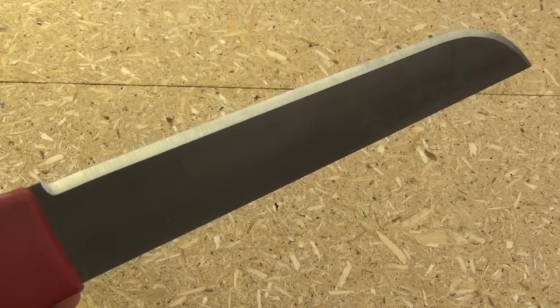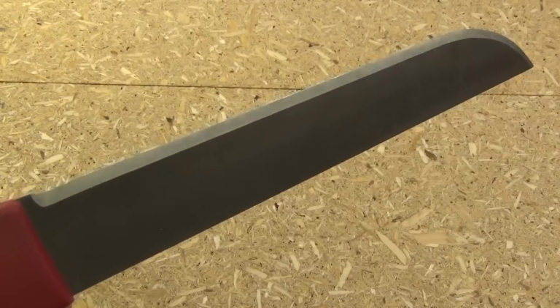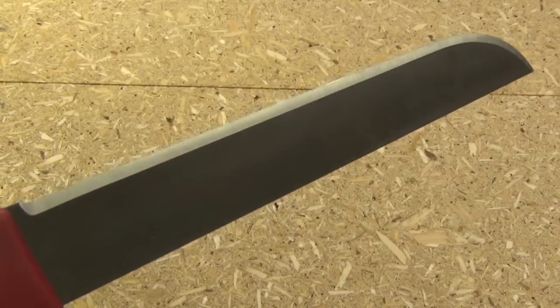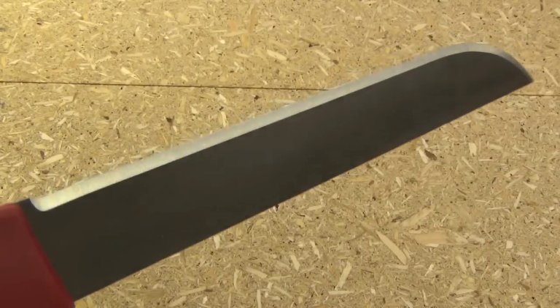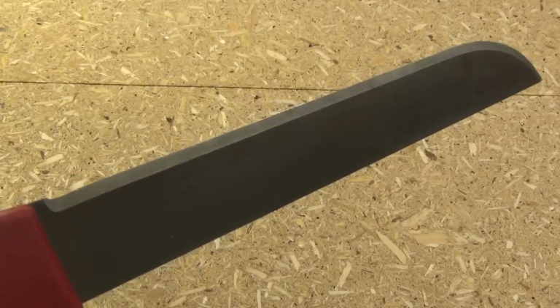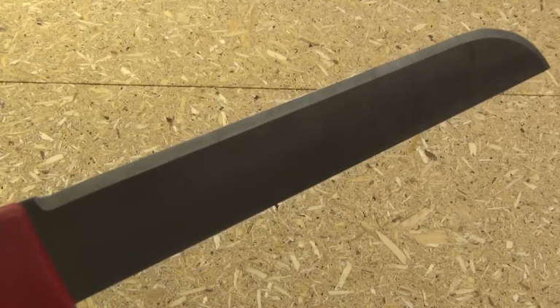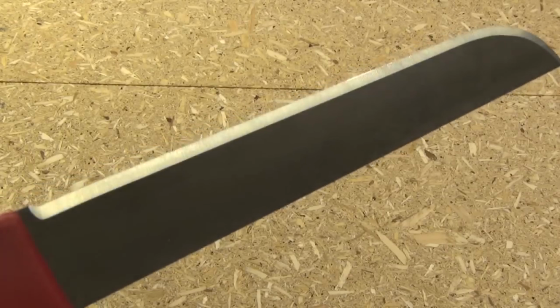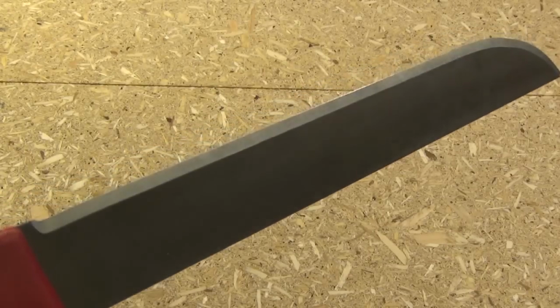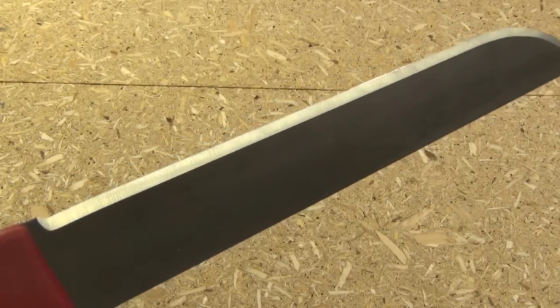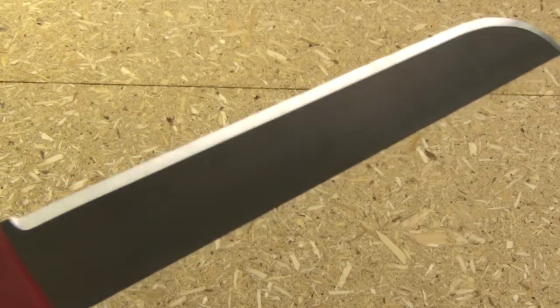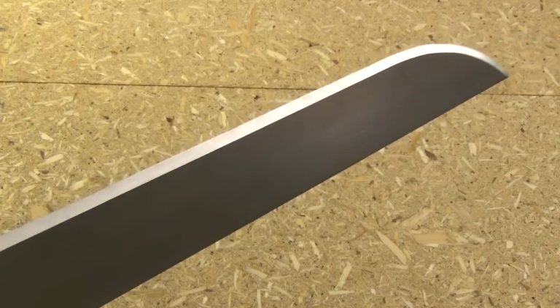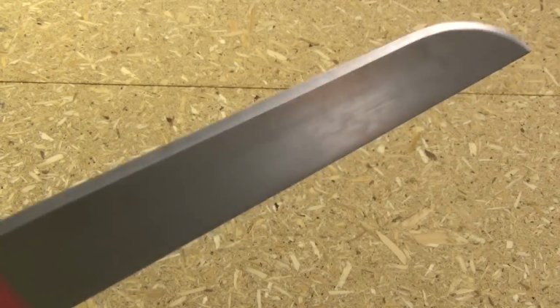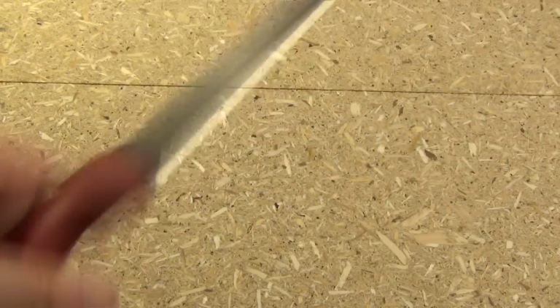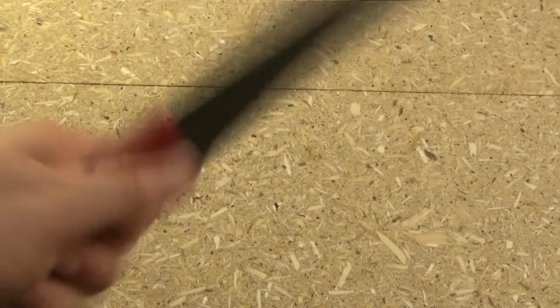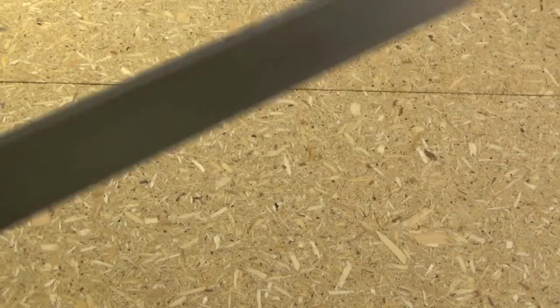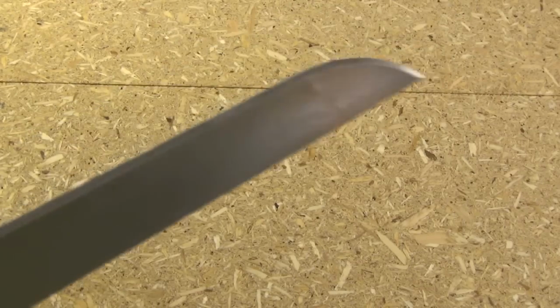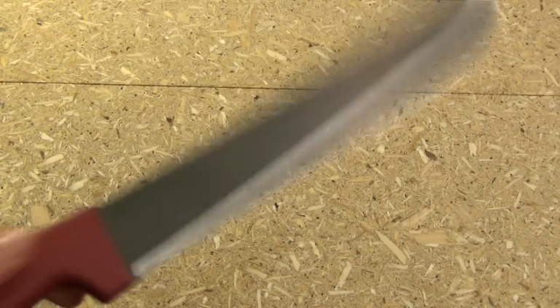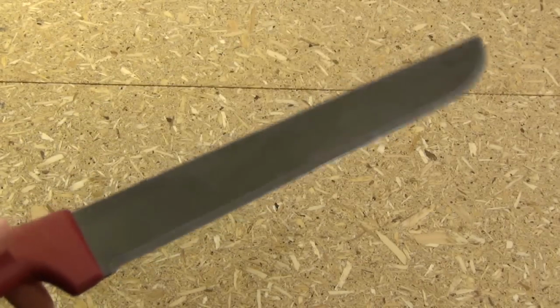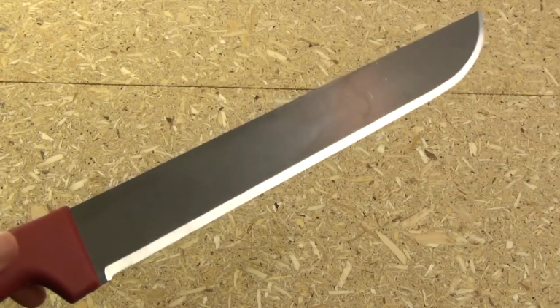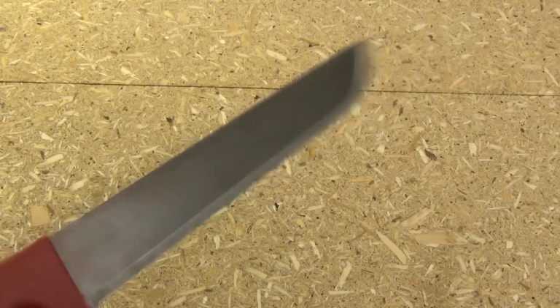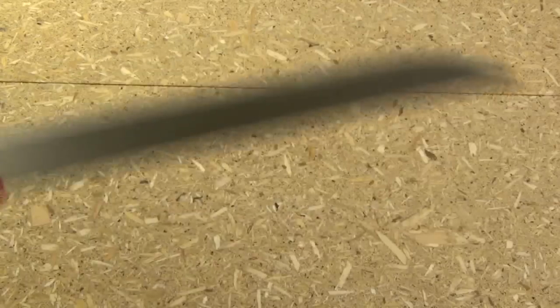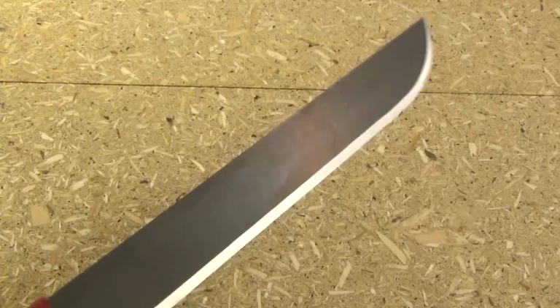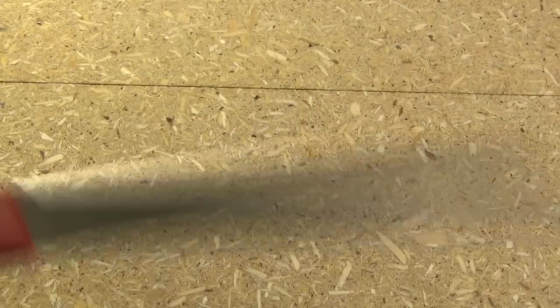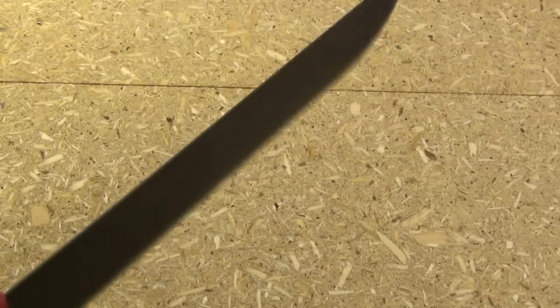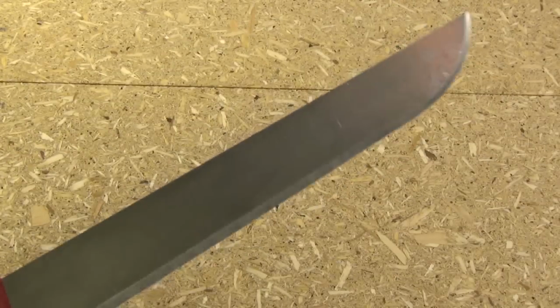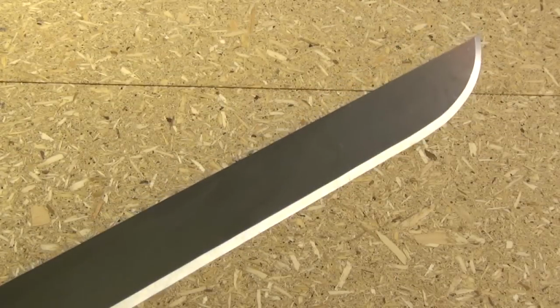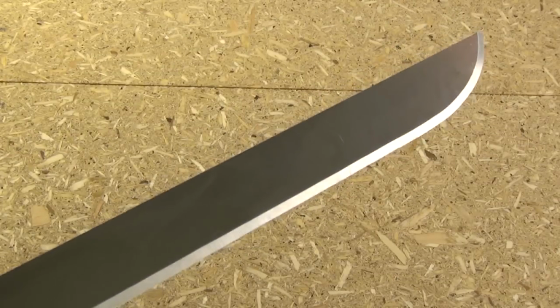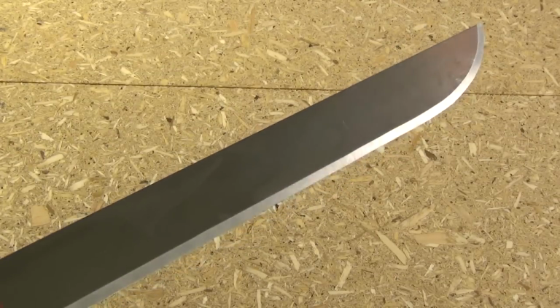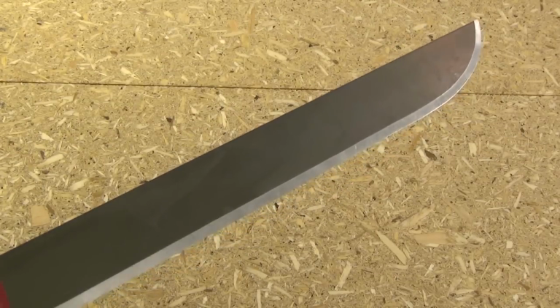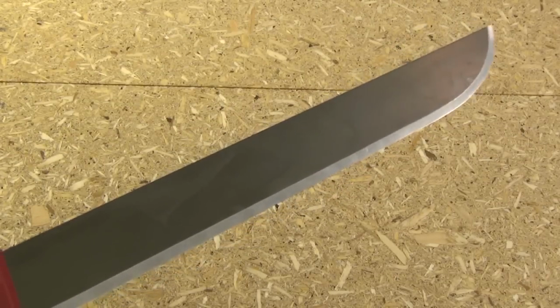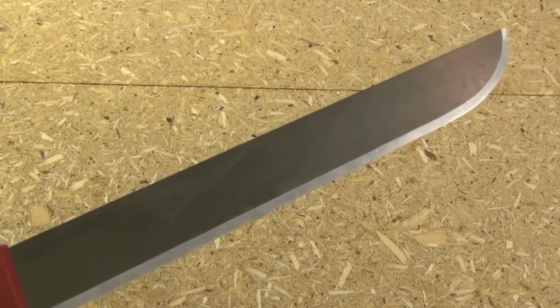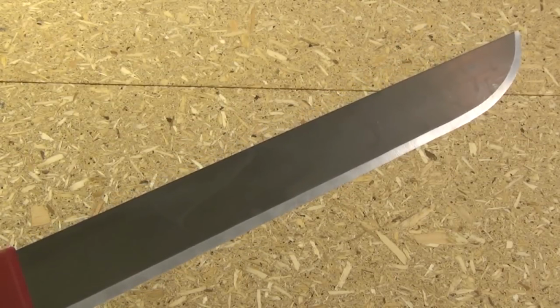Well, that was fun — pretty nice edge. This weighs nothing compared to its length; seven ounces, you can accelerate this to light speed. Hope you enjoyed the video, I'm out.